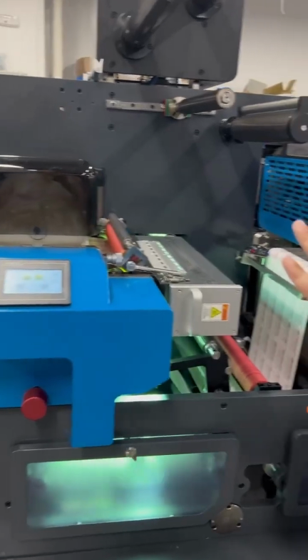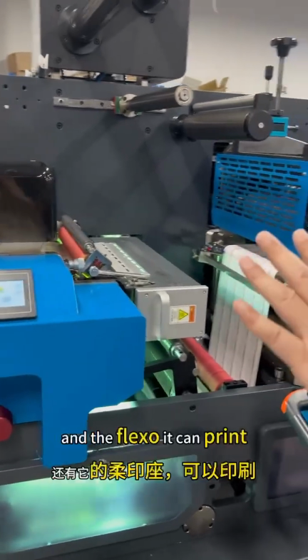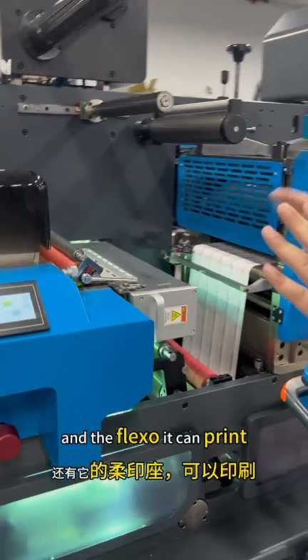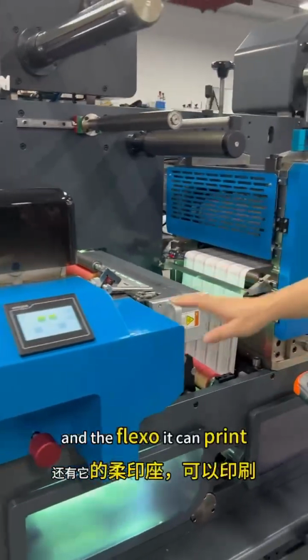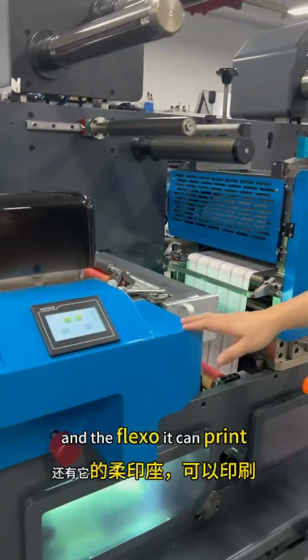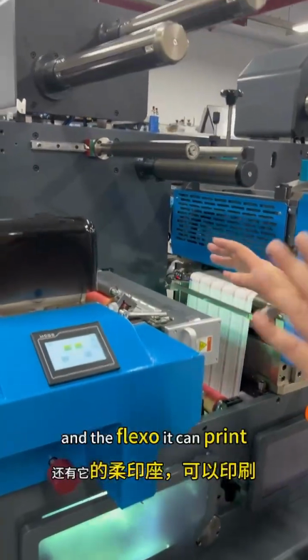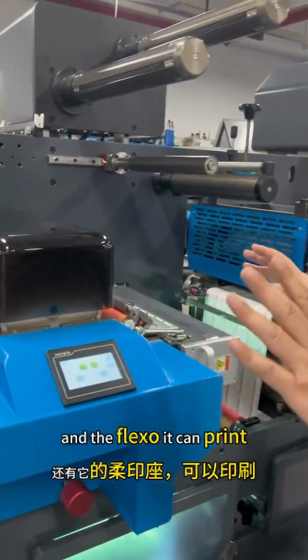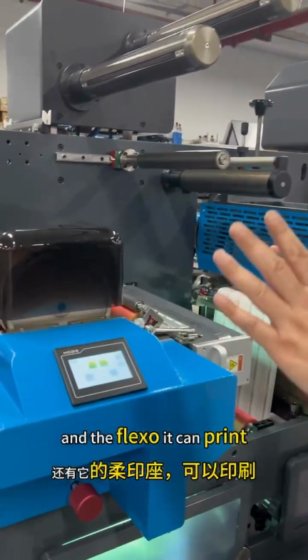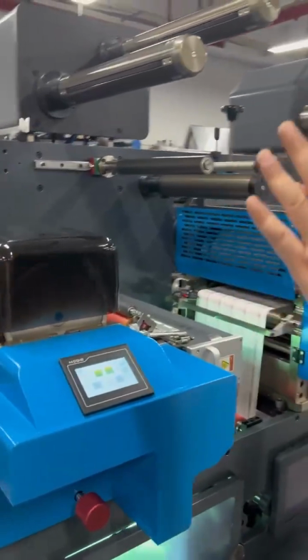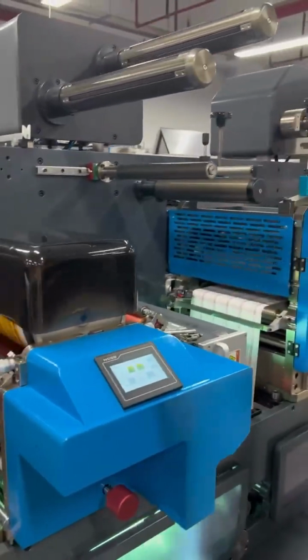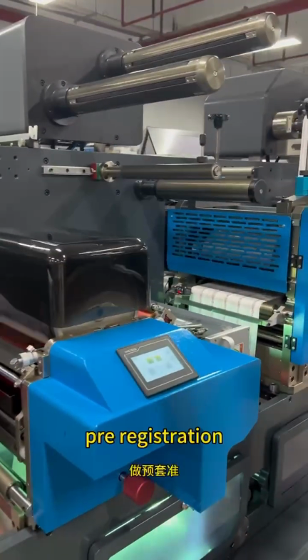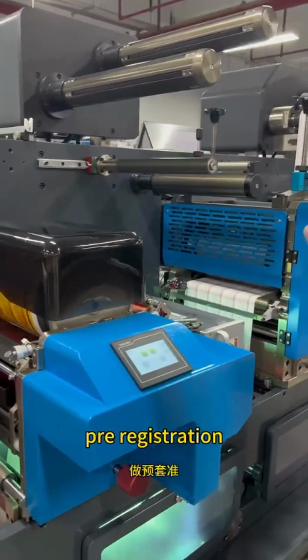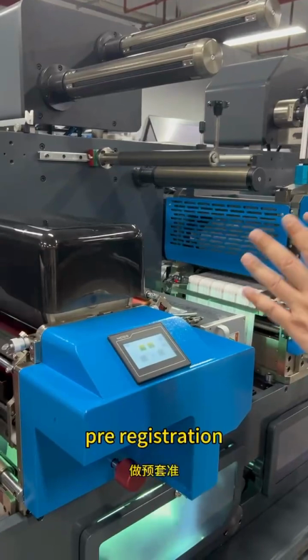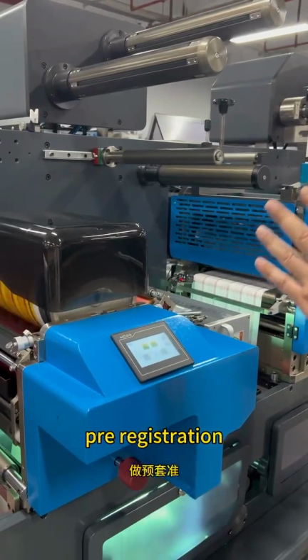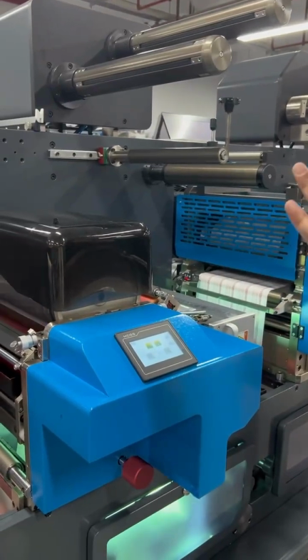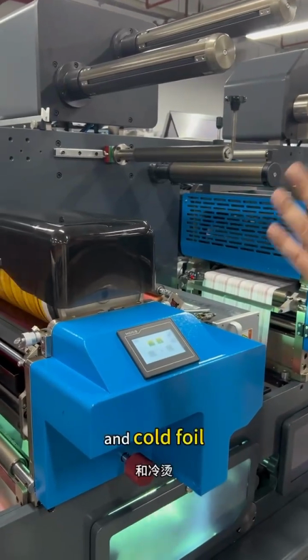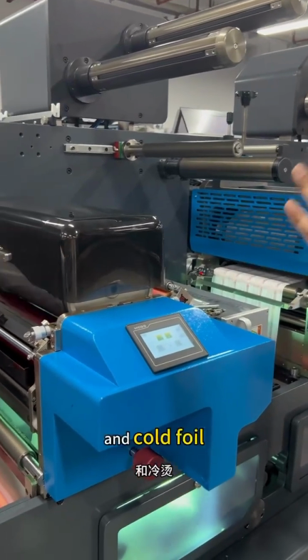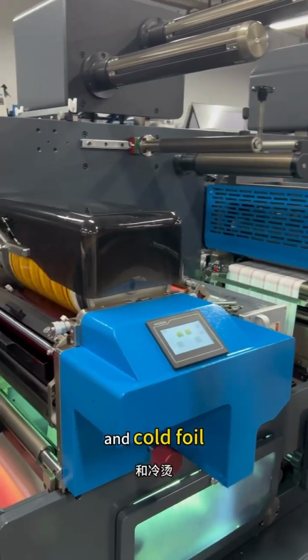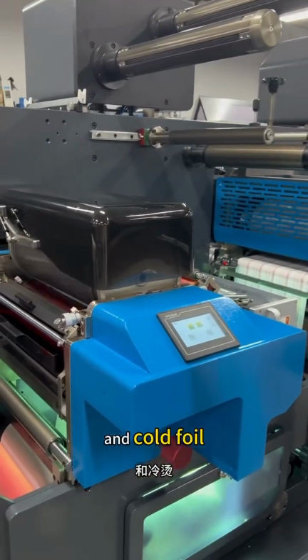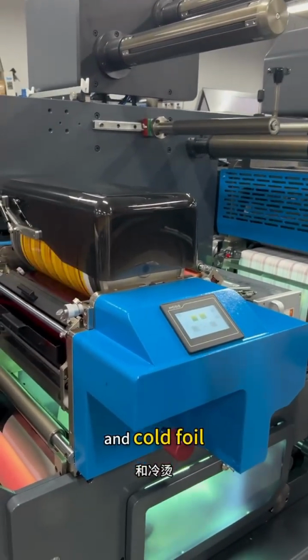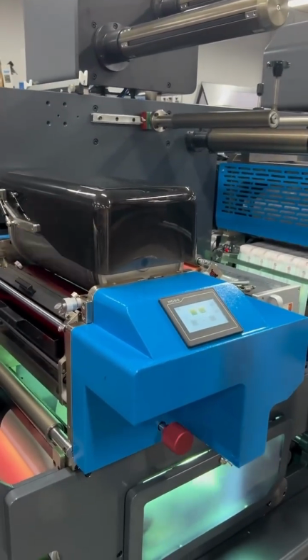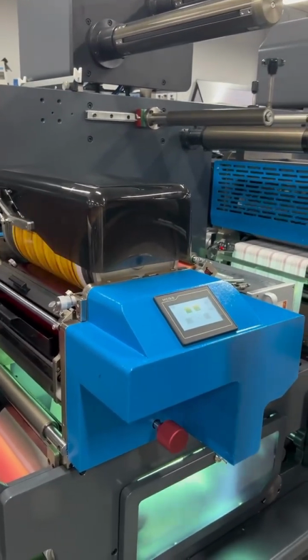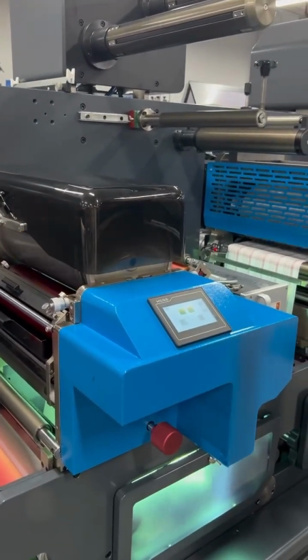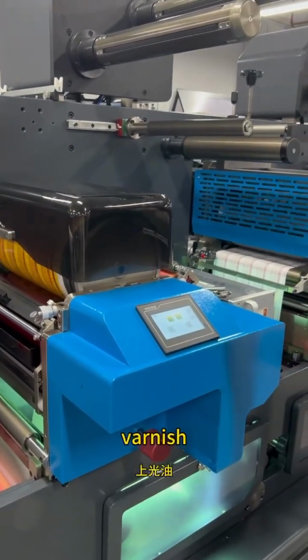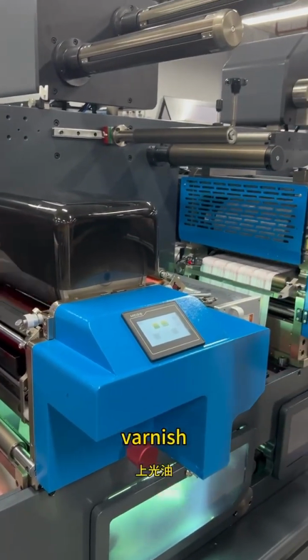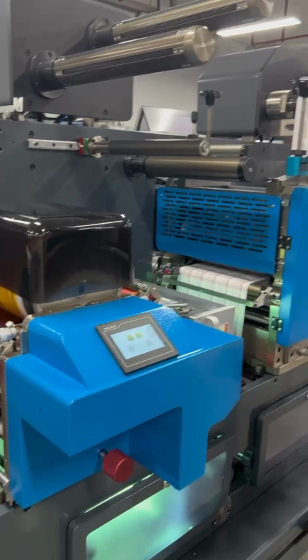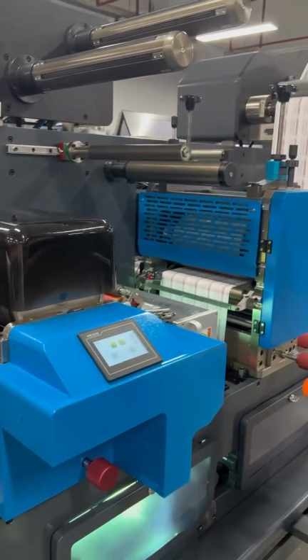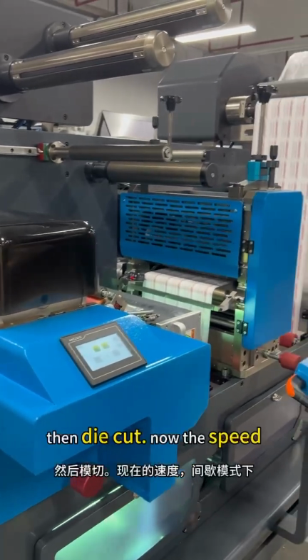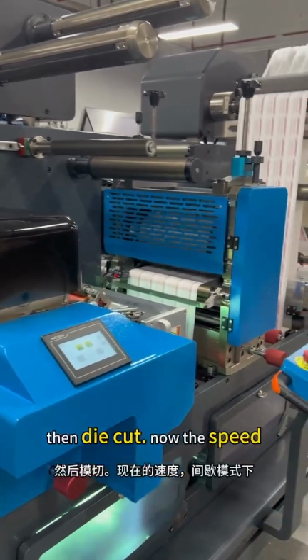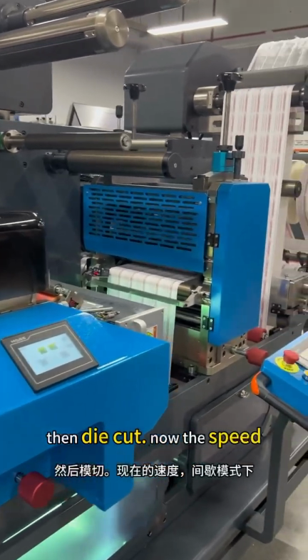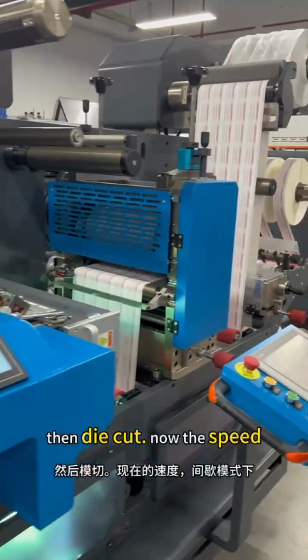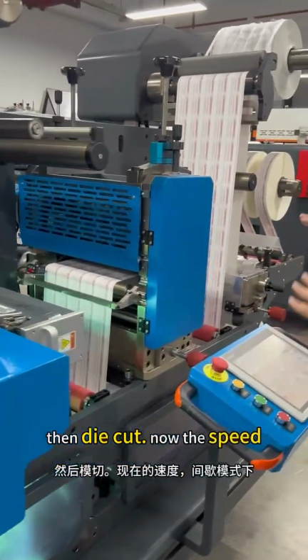The flexo can print with pre-registration, and cold foil, varnish, then die cut.